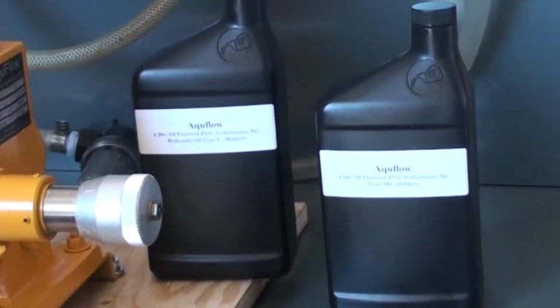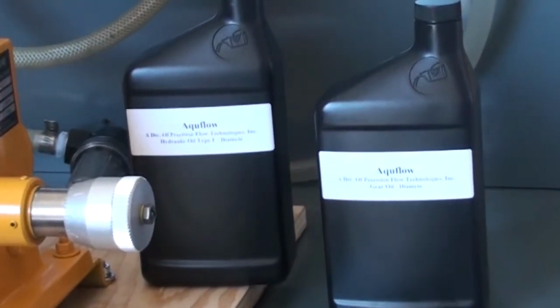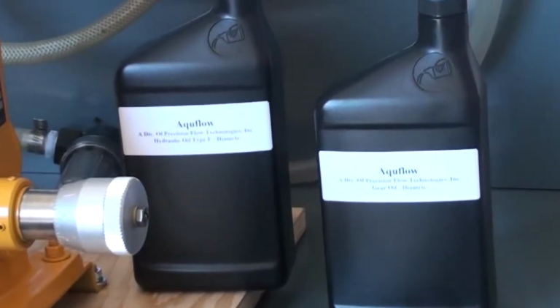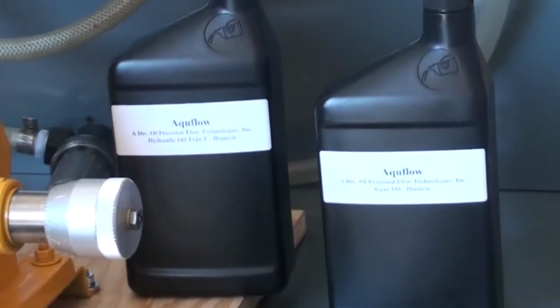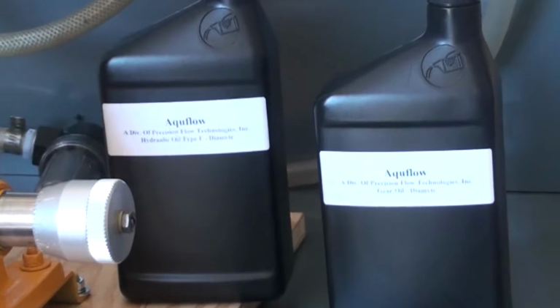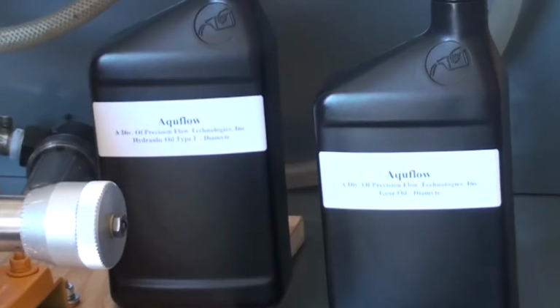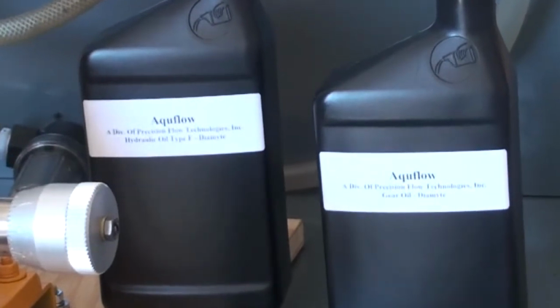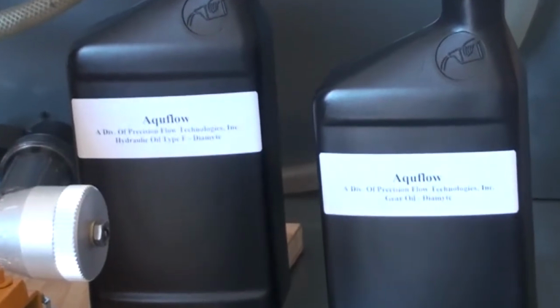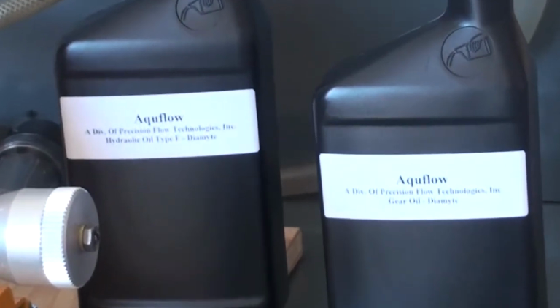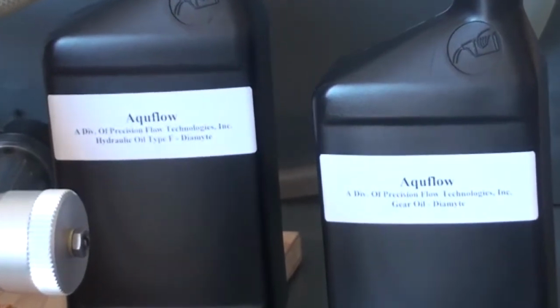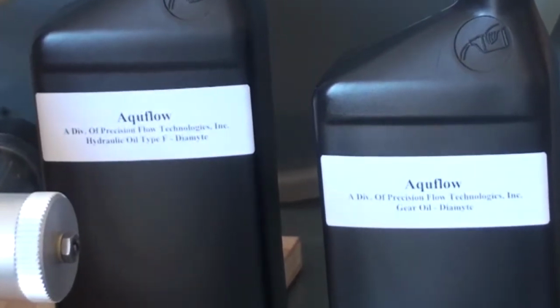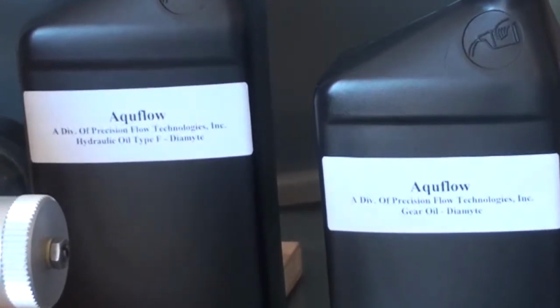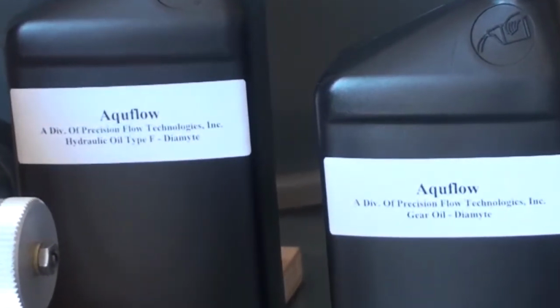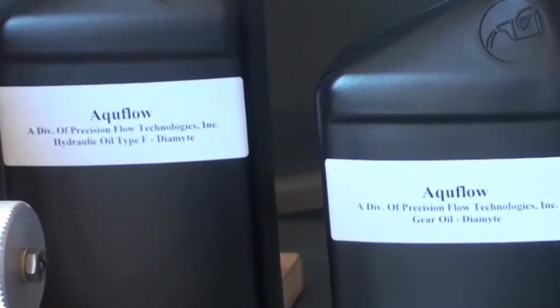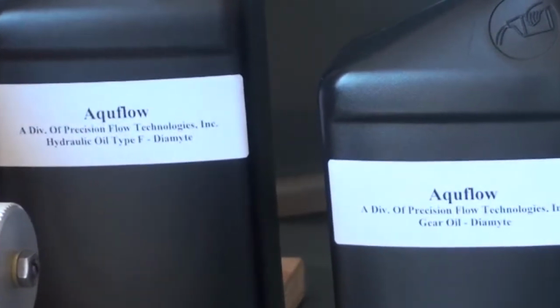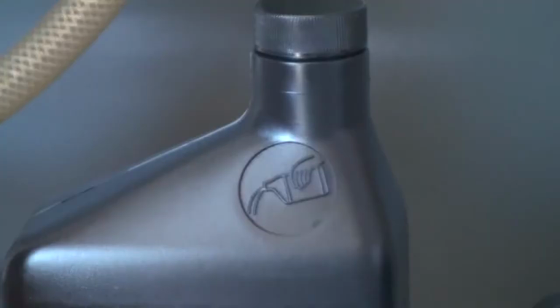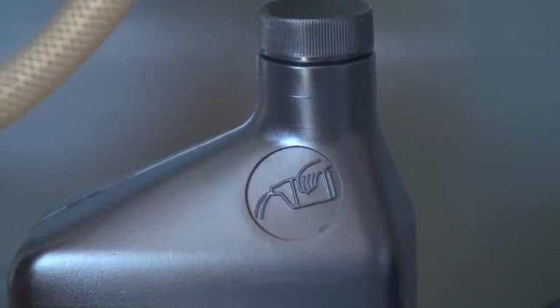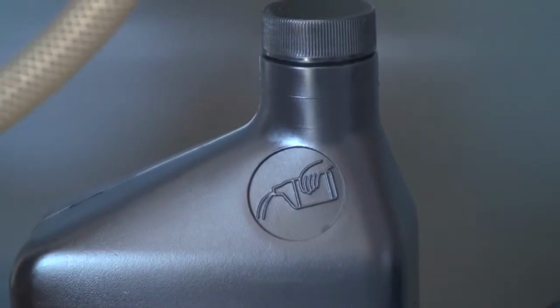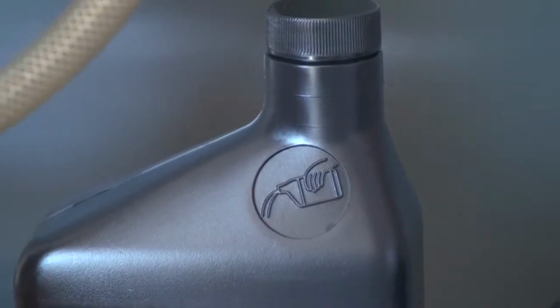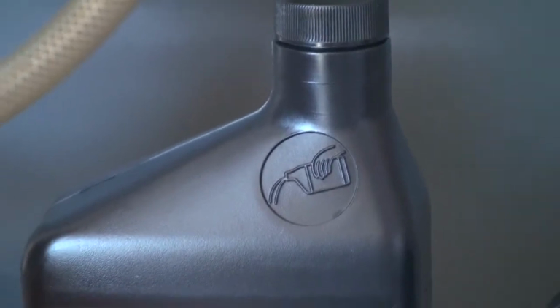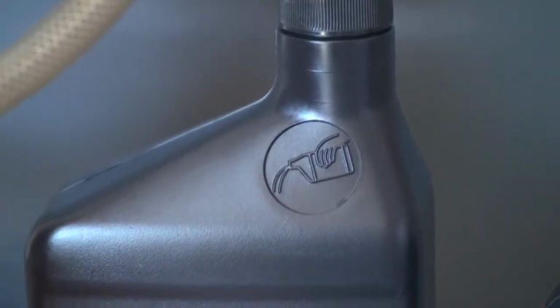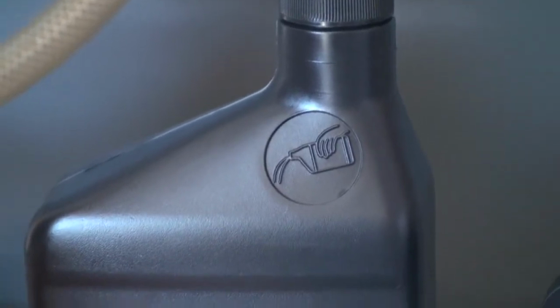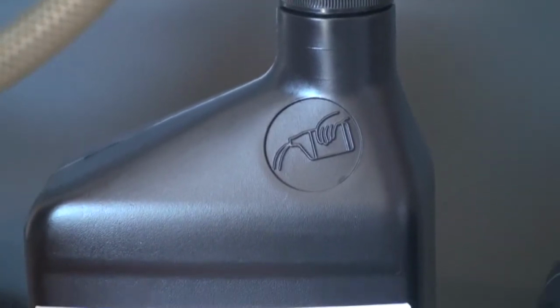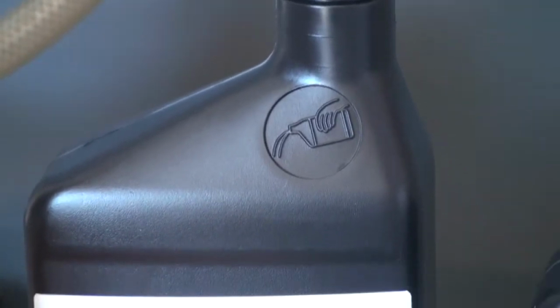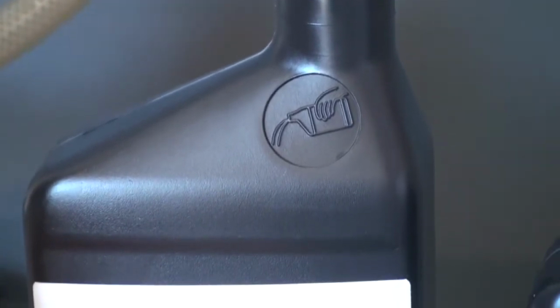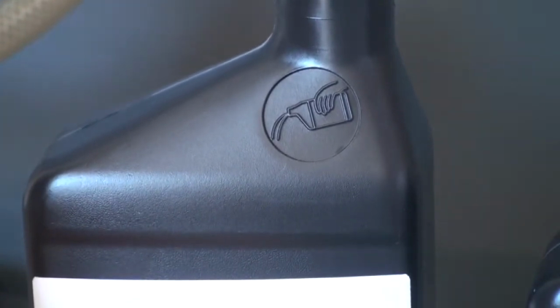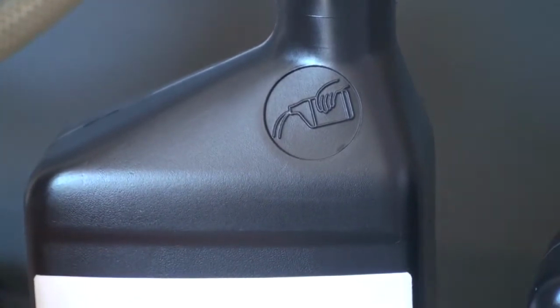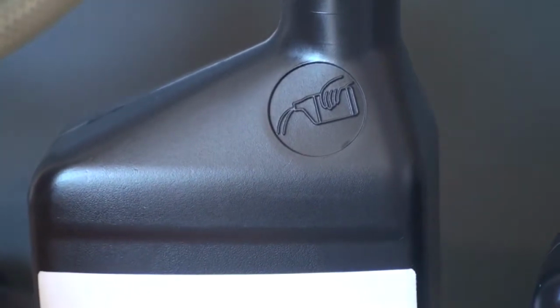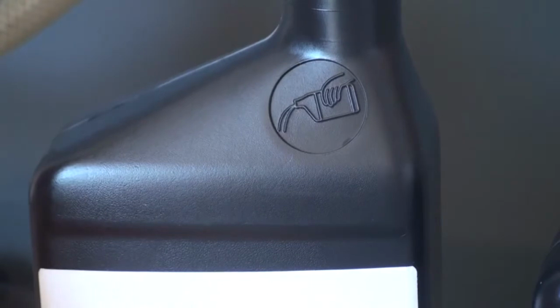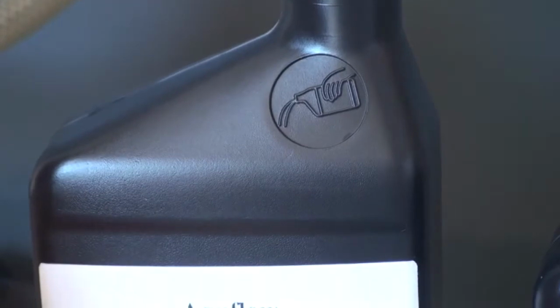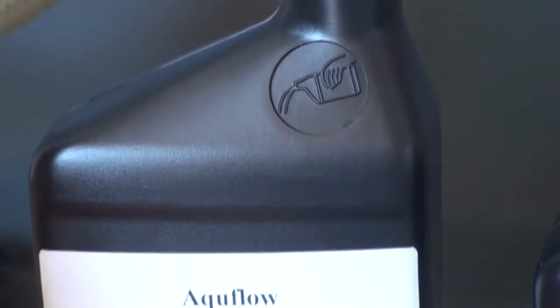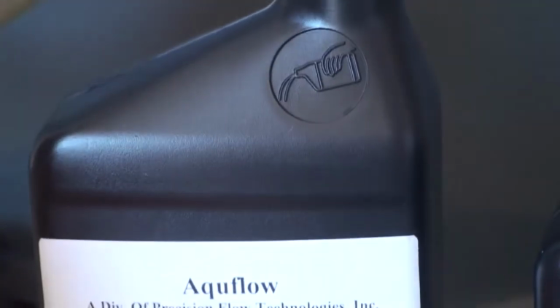AccuFlow's diamite pump only works using type F hydraulic oil. The reason for using this type of oil is that type F fluids have anti-foaming properties, but more importantly, this fluid does not suspend air bubbles.